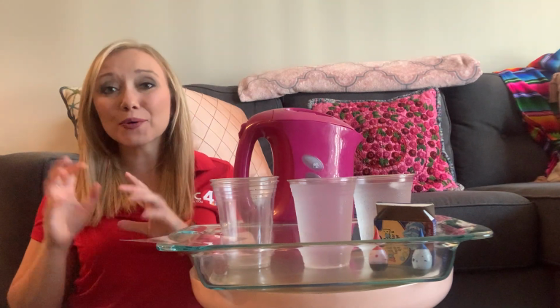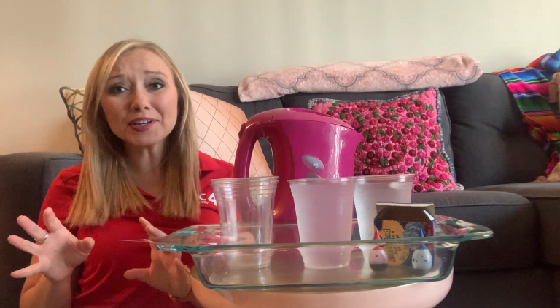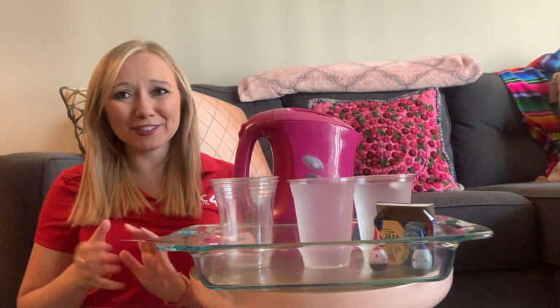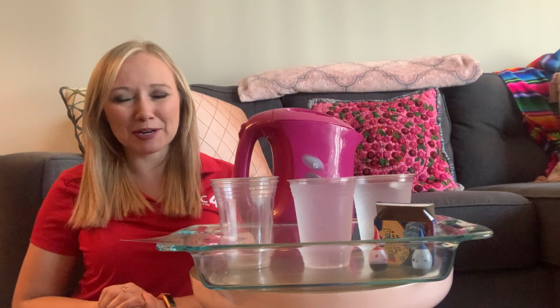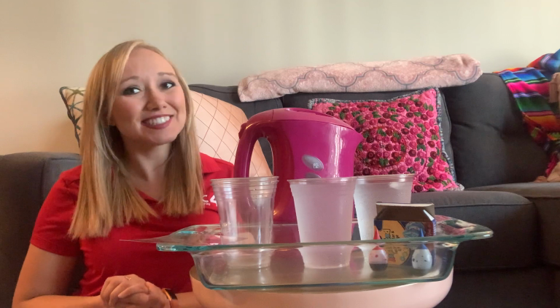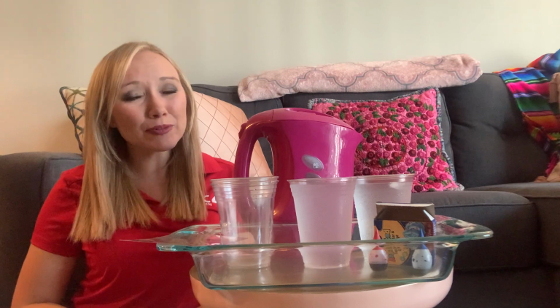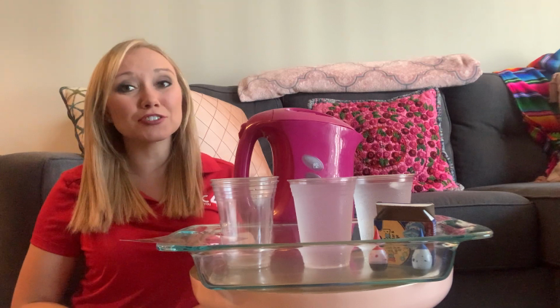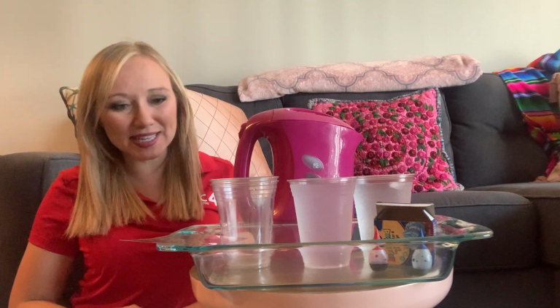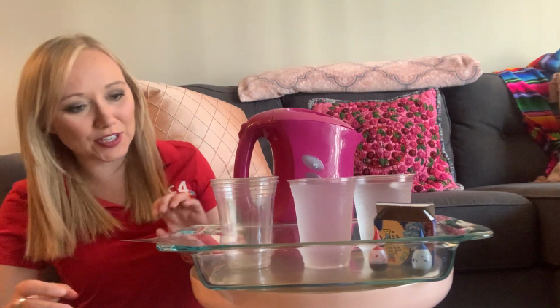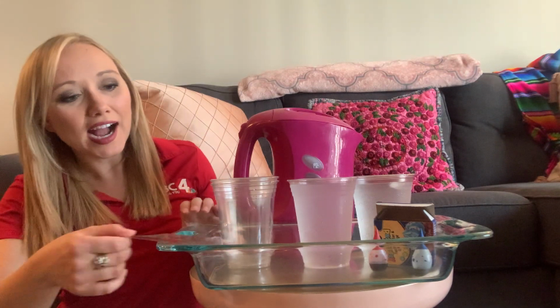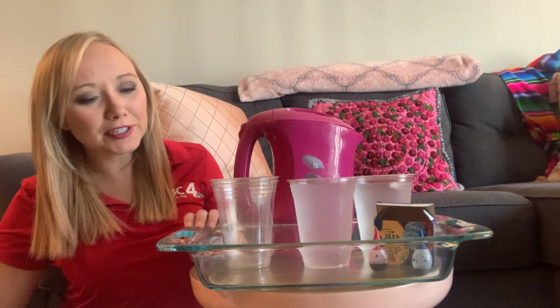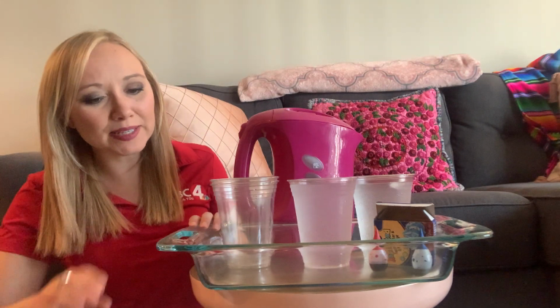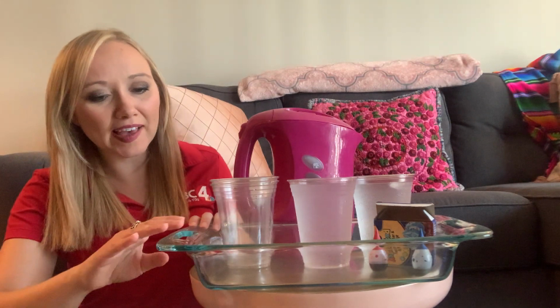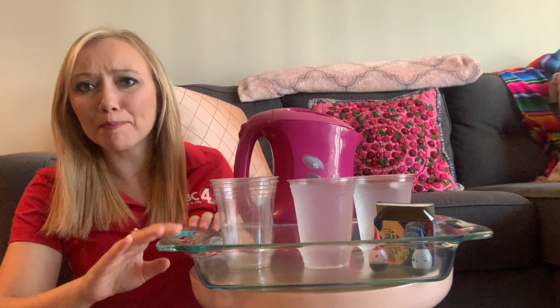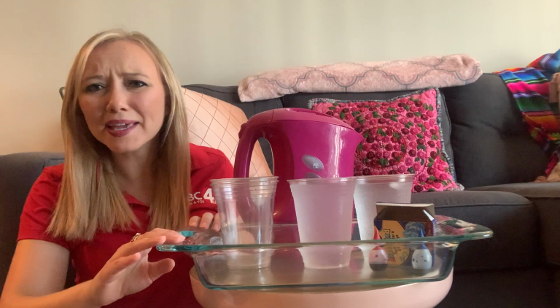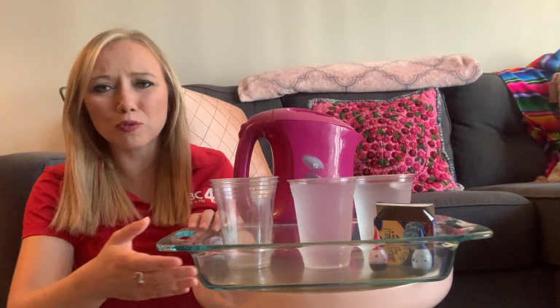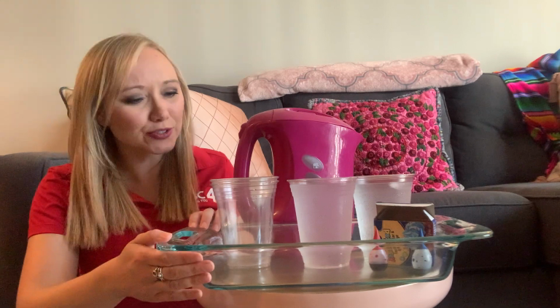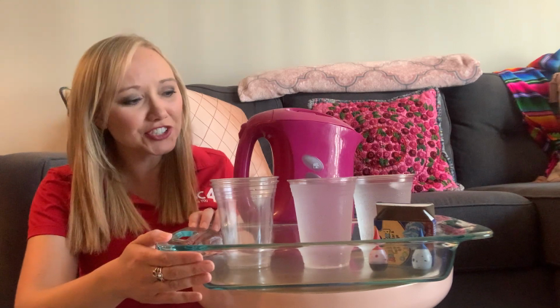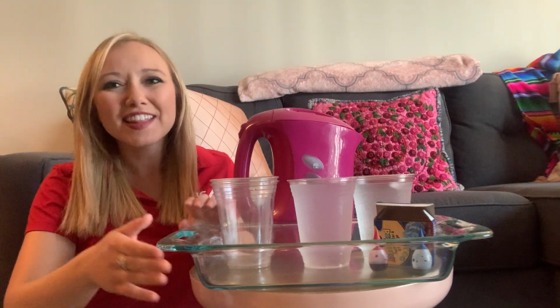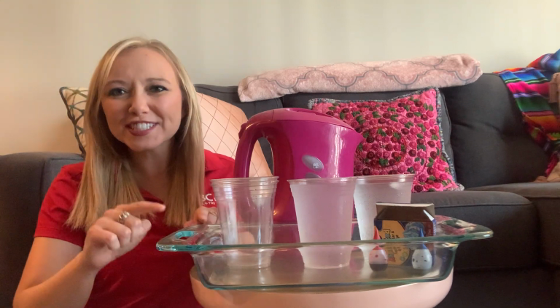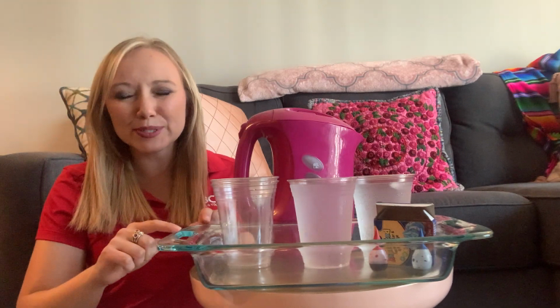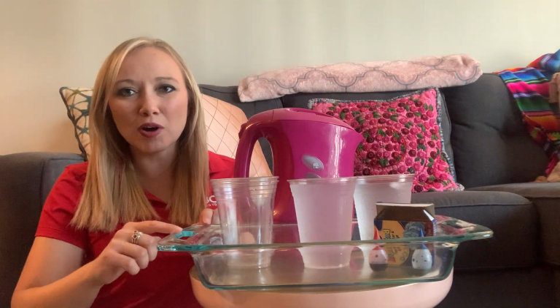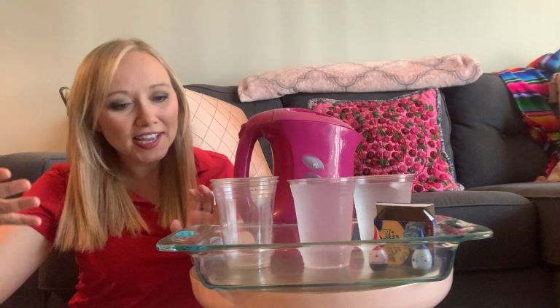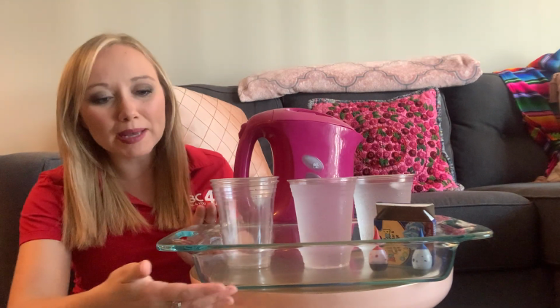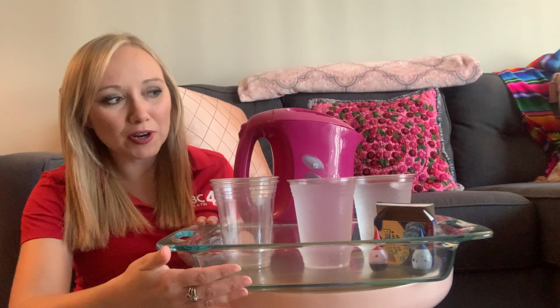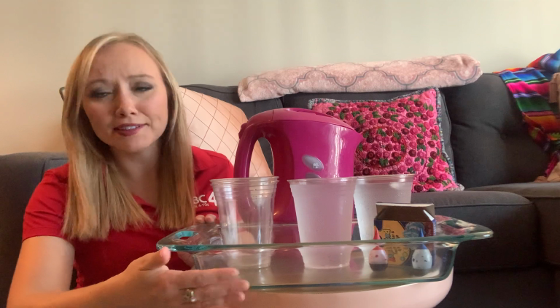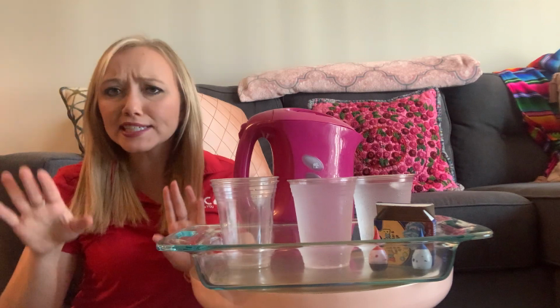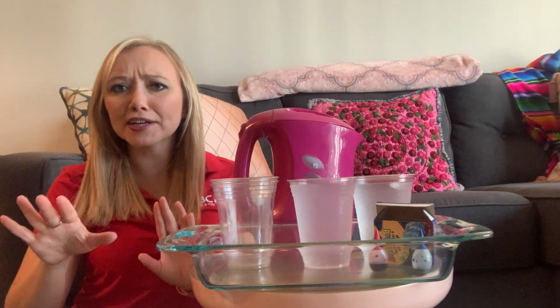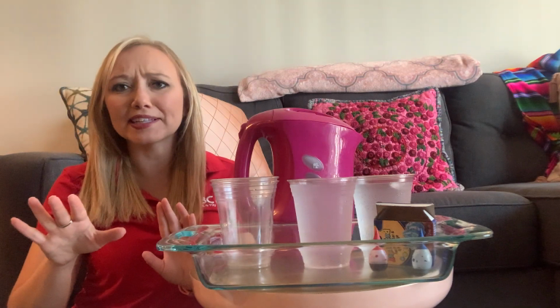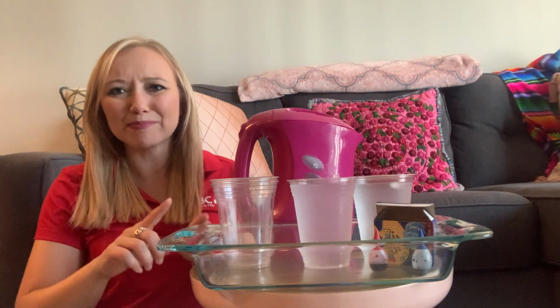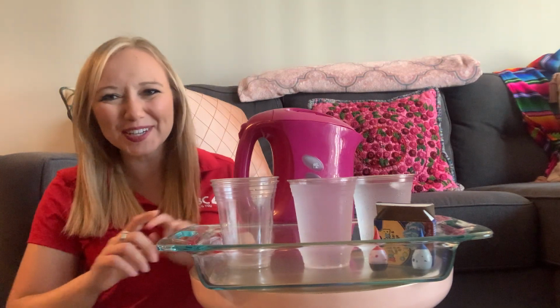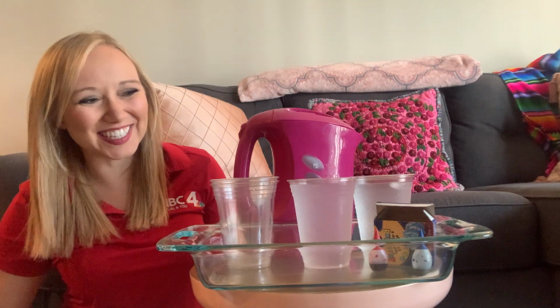Here's what you're gonna need for this experiment. It does have the potential to be messy, so I recommend grabbing something like a pie pan or a casserole dish so that just in case we spill some water, it'll be able to keep it all in. Ideally we aren't going to be spilling anything, but just so you're ready to go.